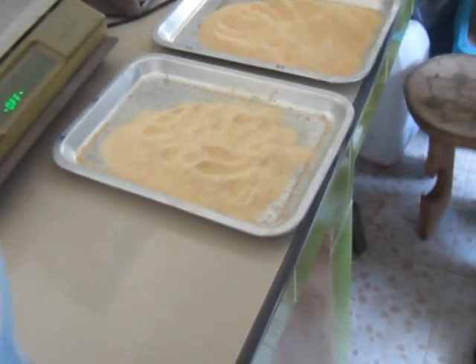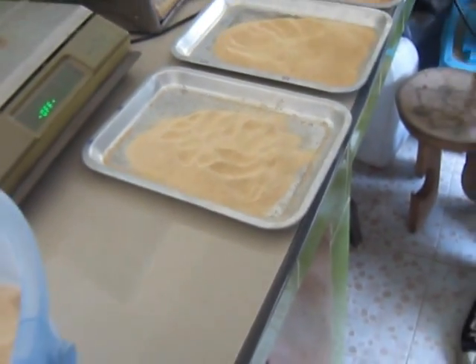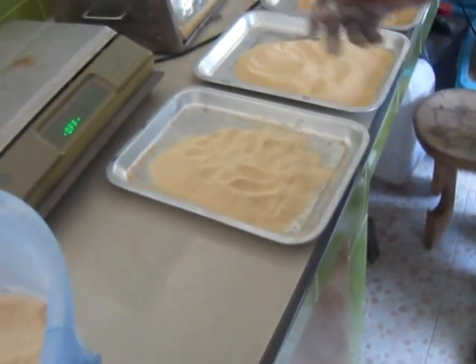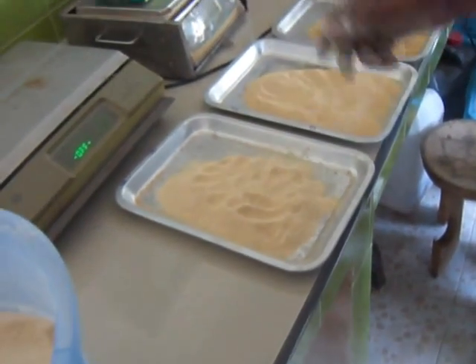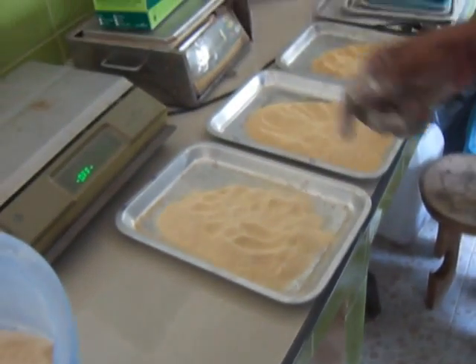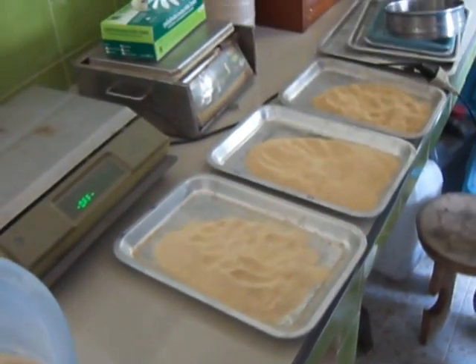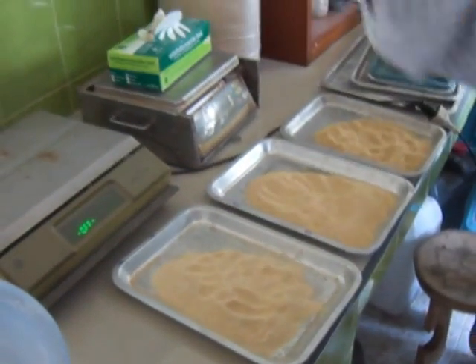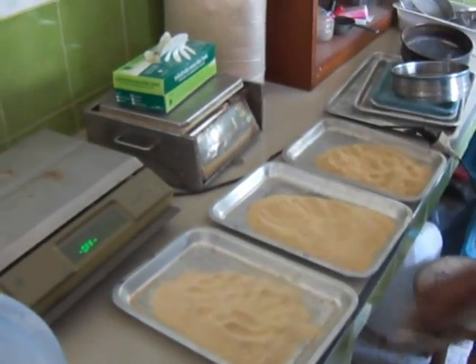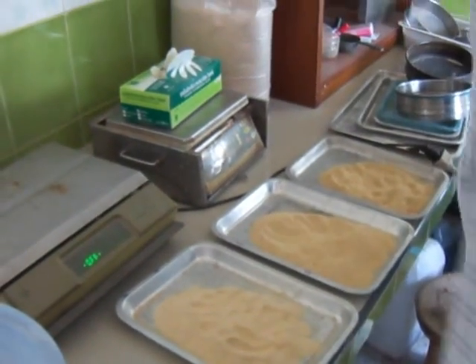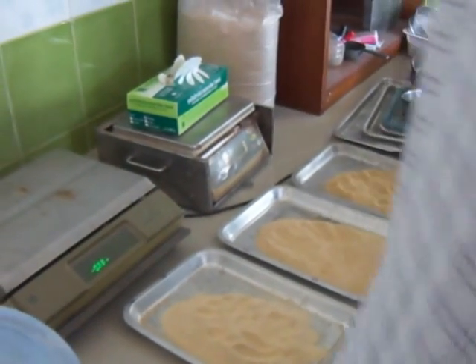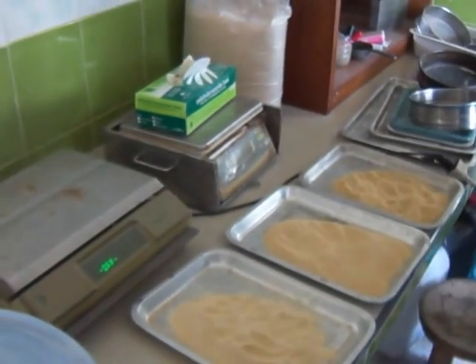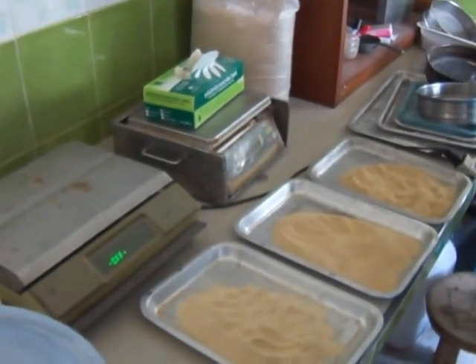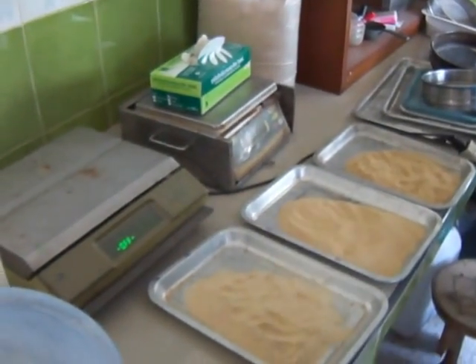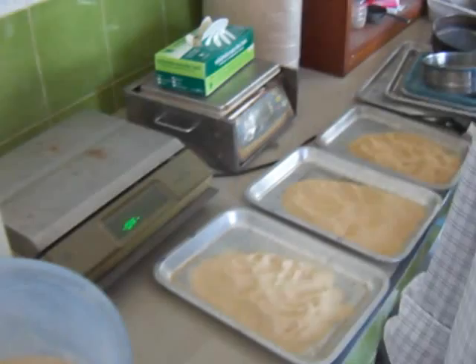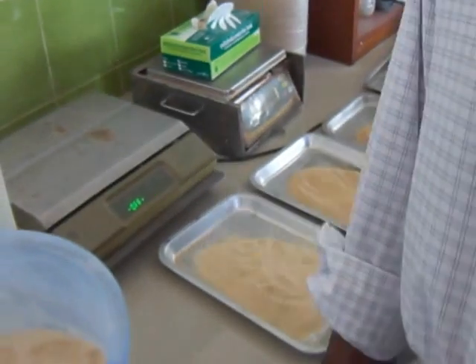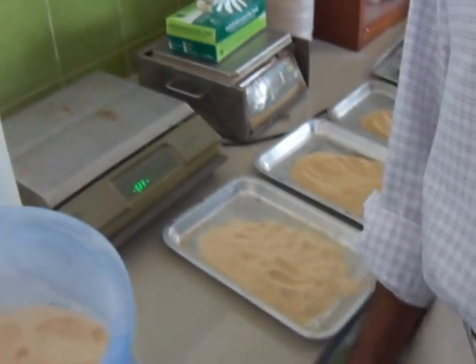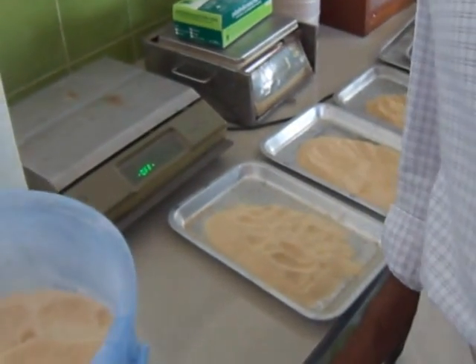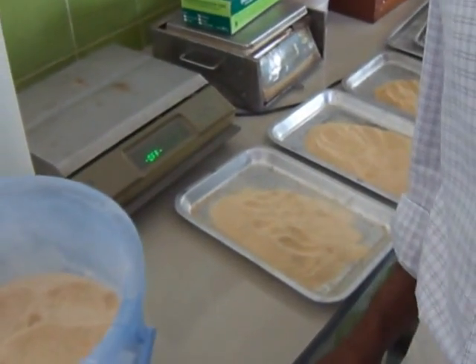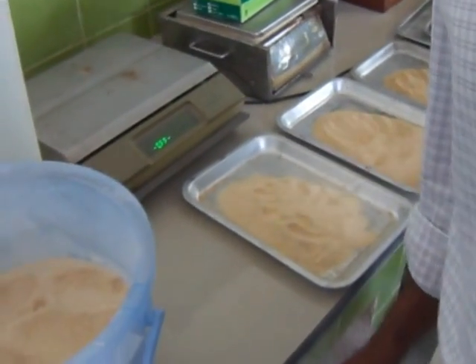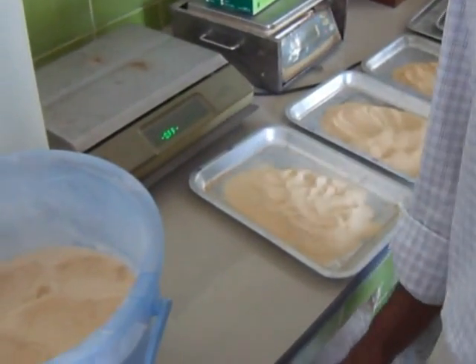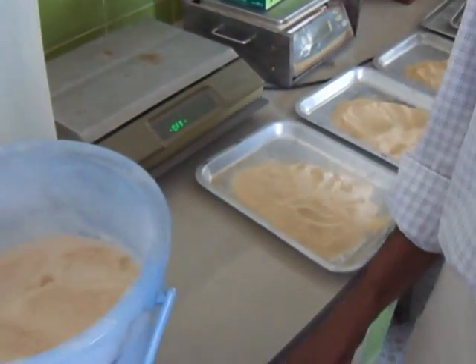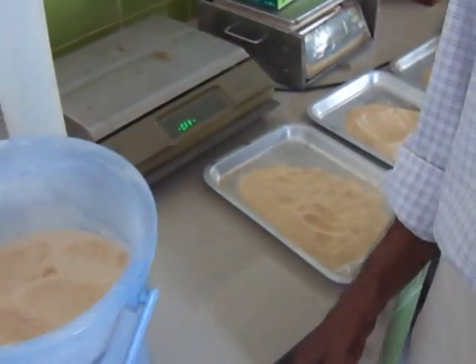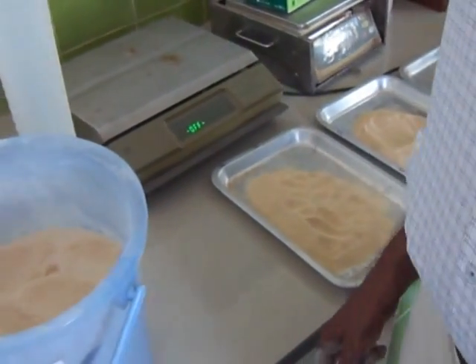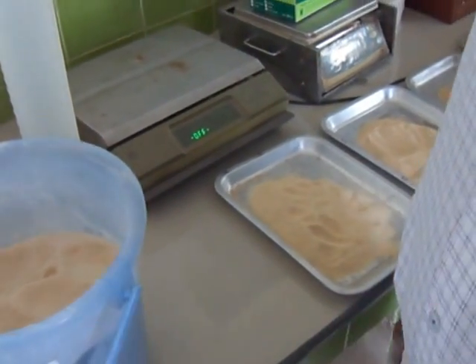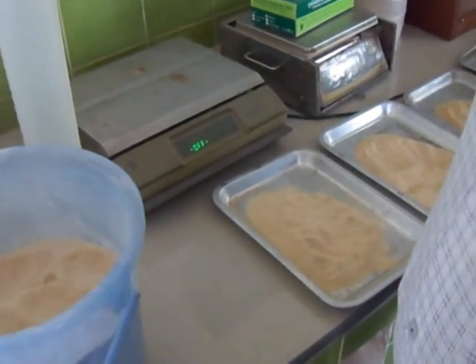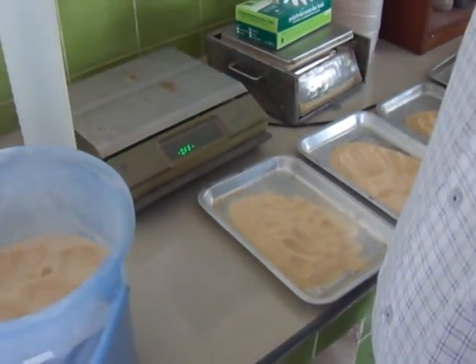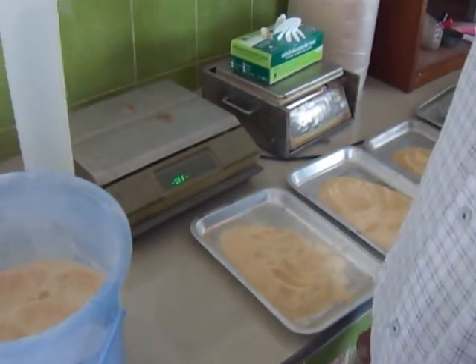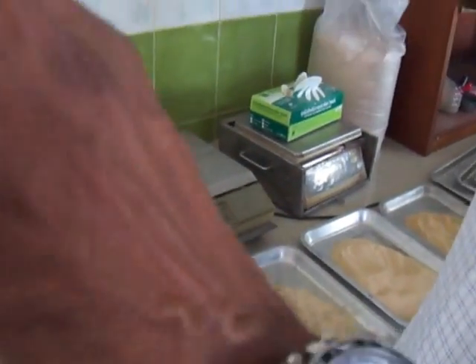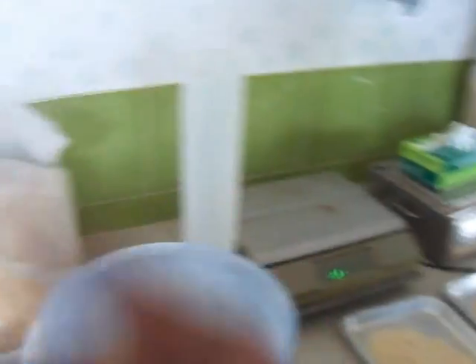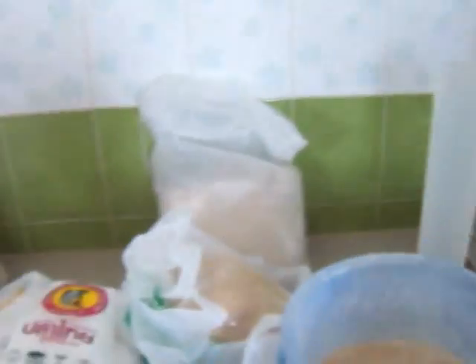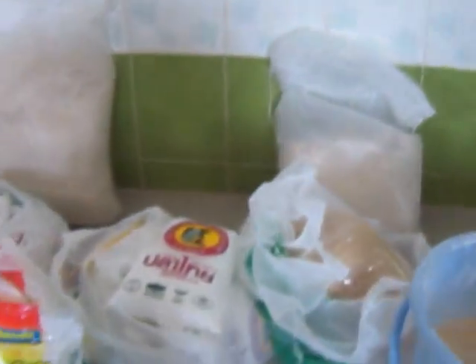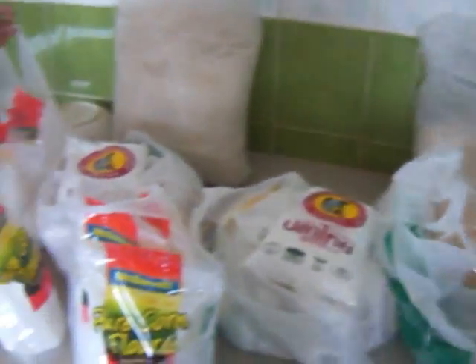Then we have fish meal over there. That fish meal should have about 55-60% protein and about 10% fat.